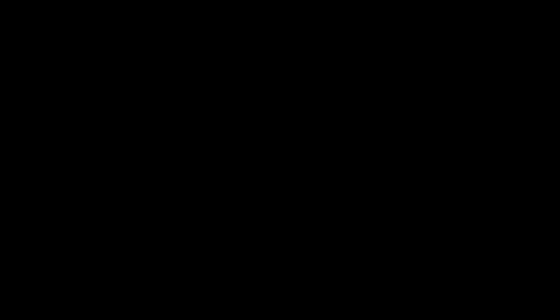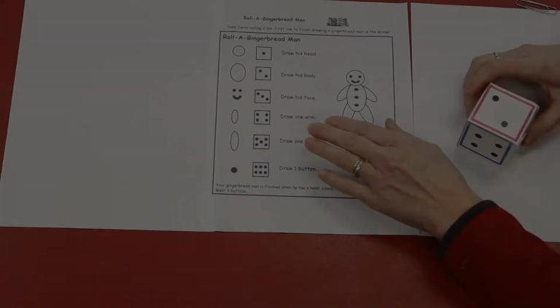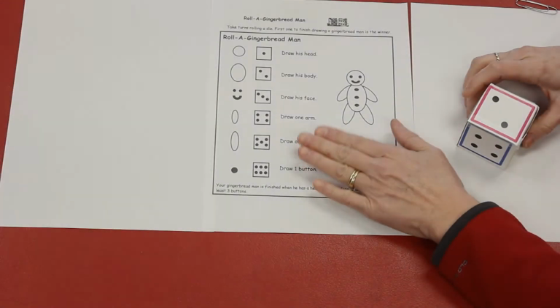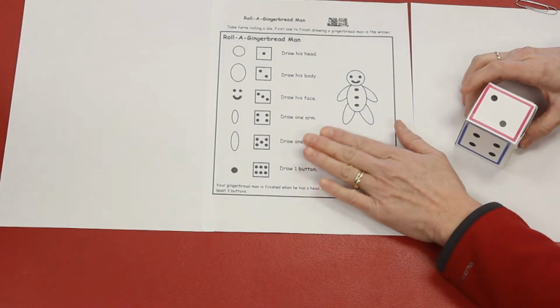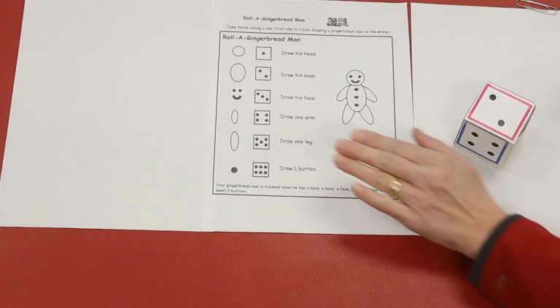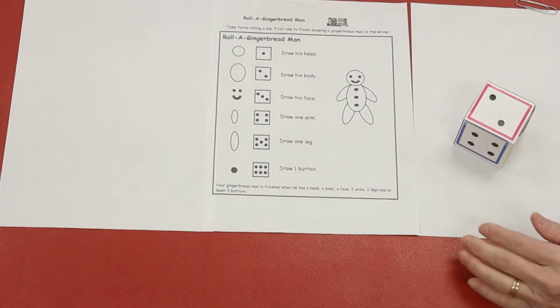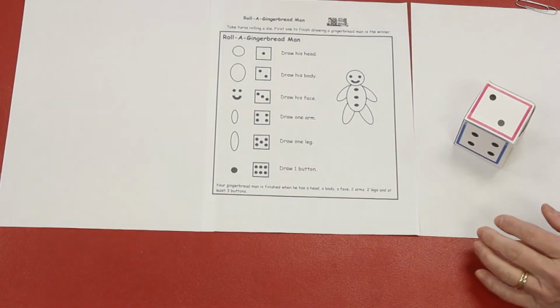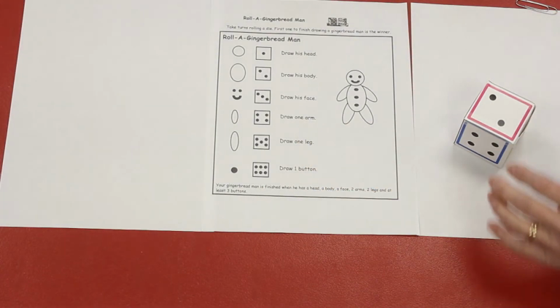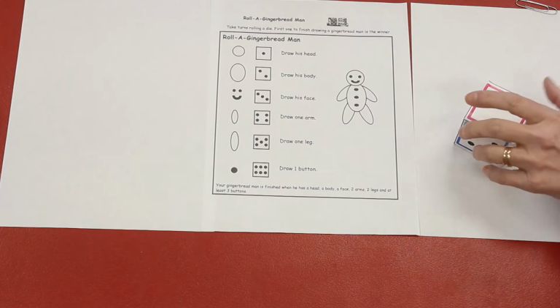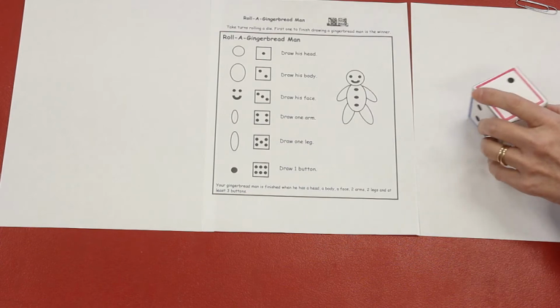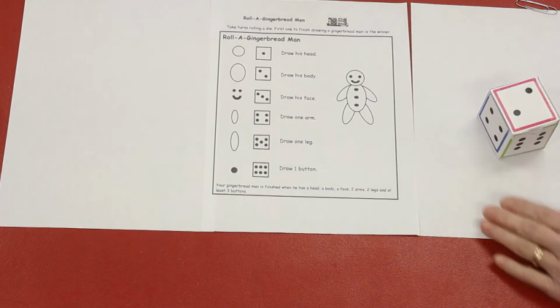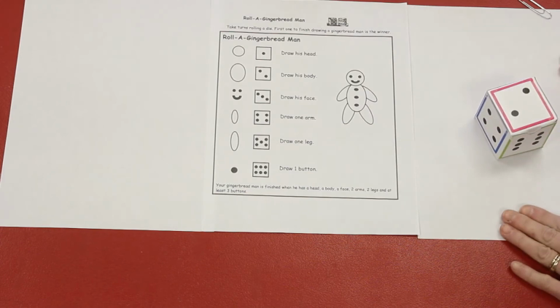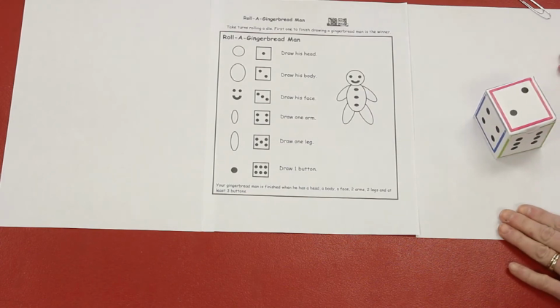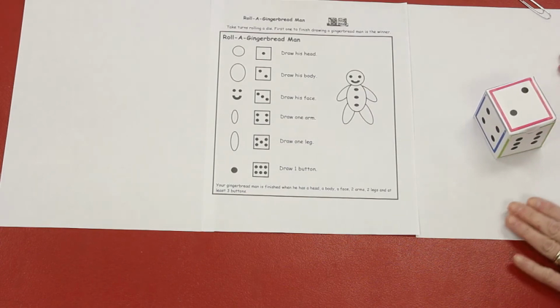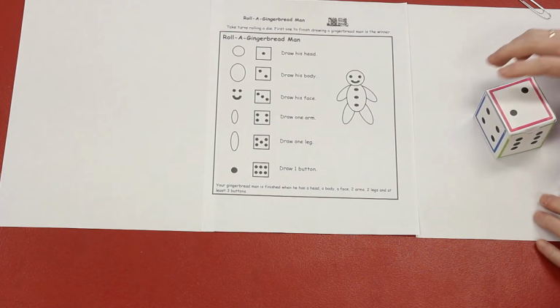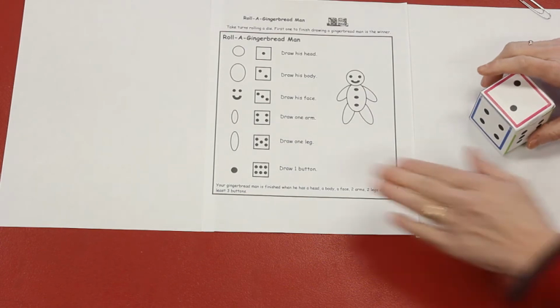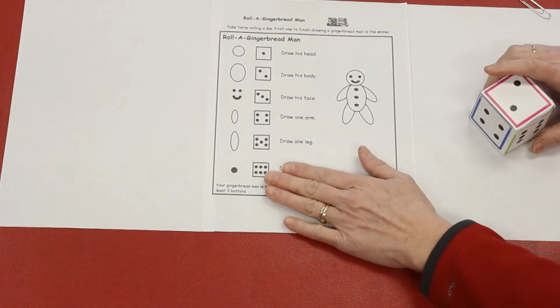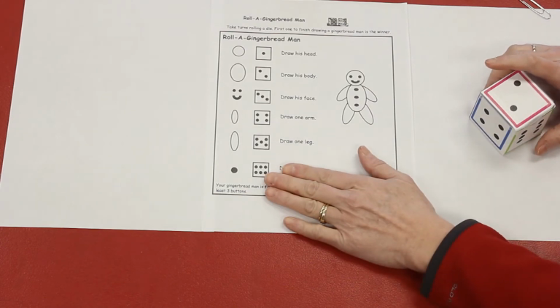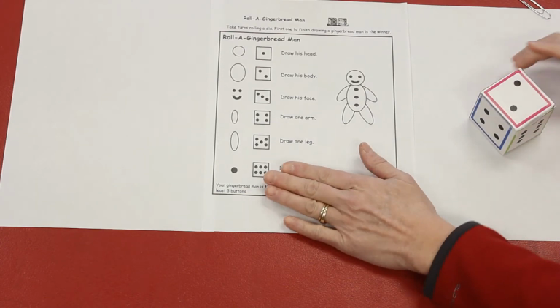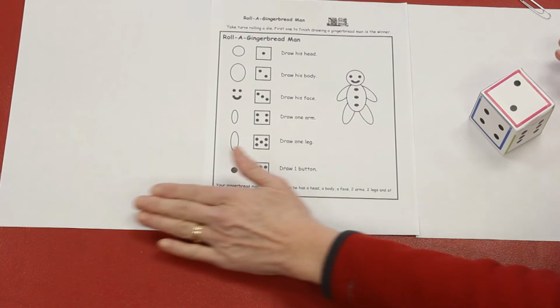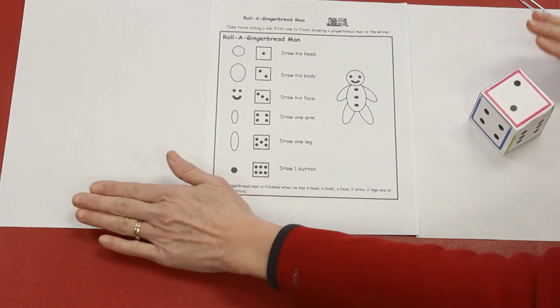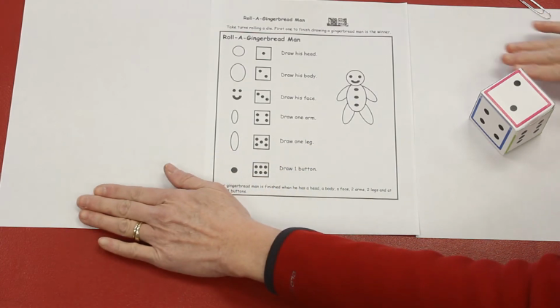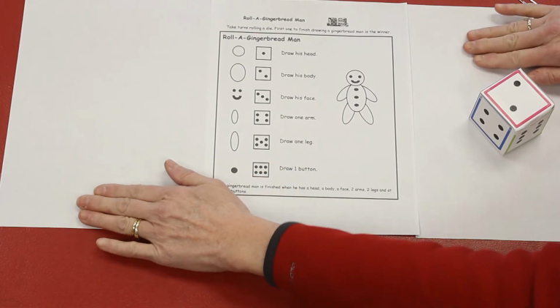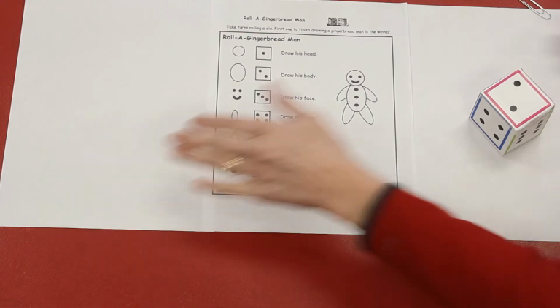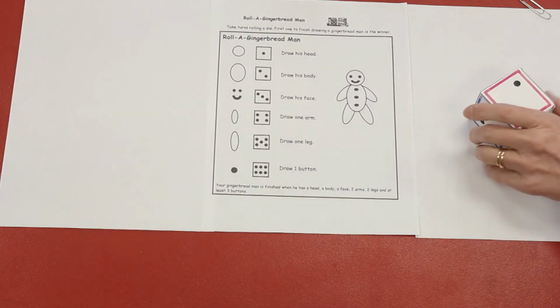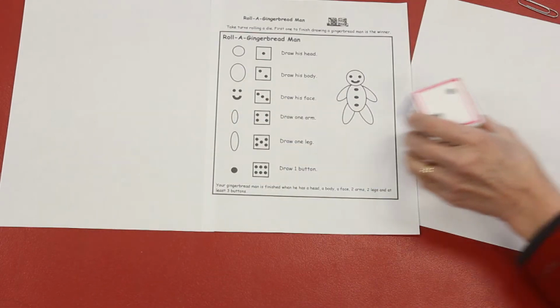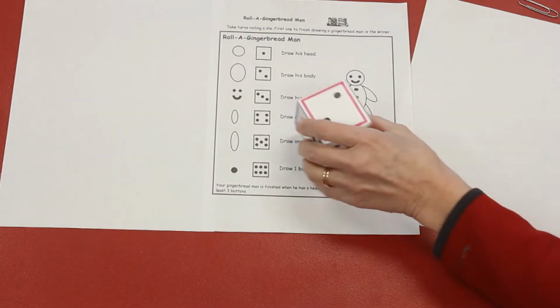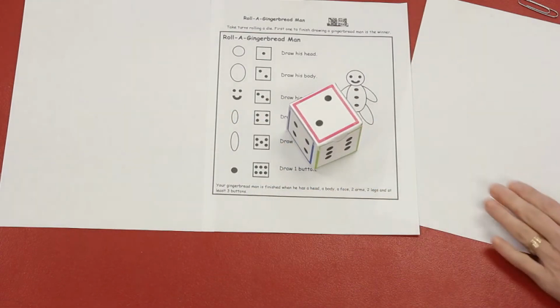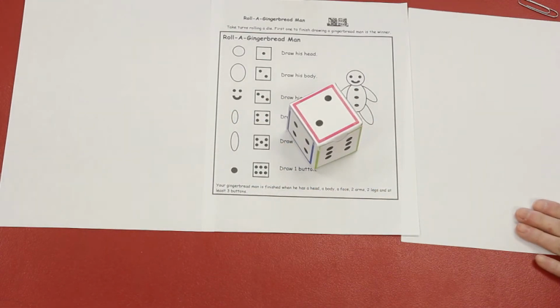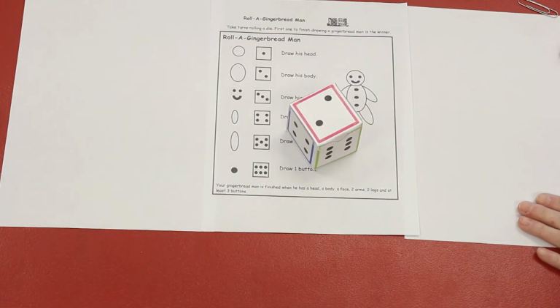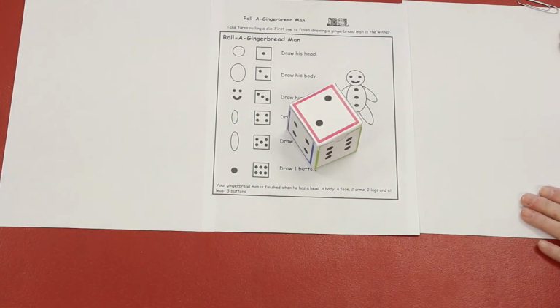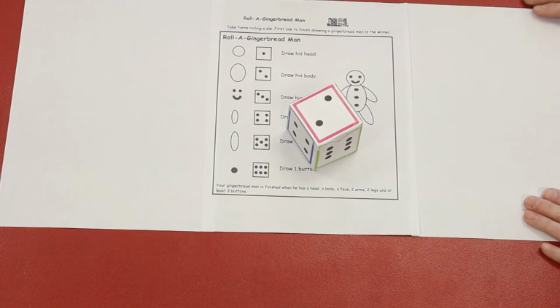Pull this paper out of your Marvelous Monday packet. I think it's going to be in your blue supplemental folder. Along with this piece of paper, you have two more pieces of paper and you have a dot pattern dice.